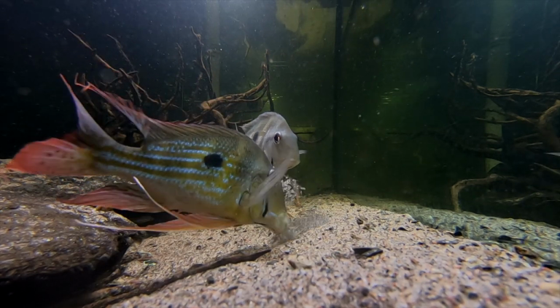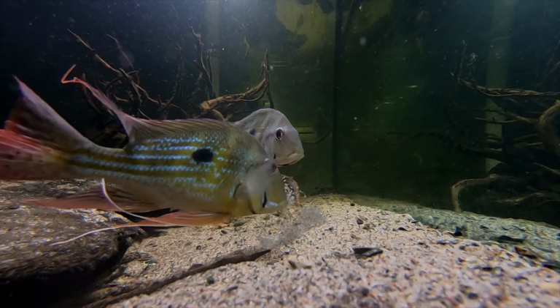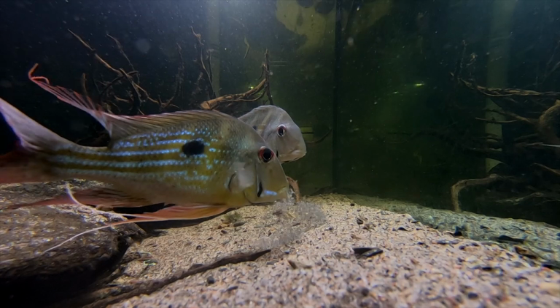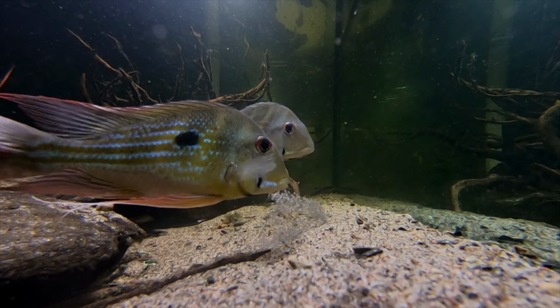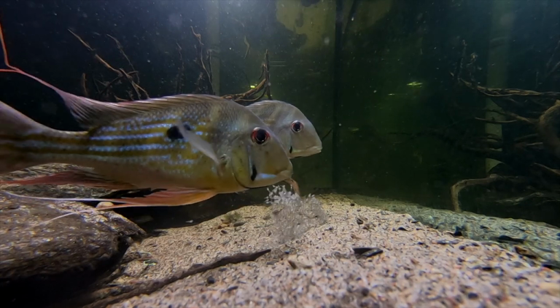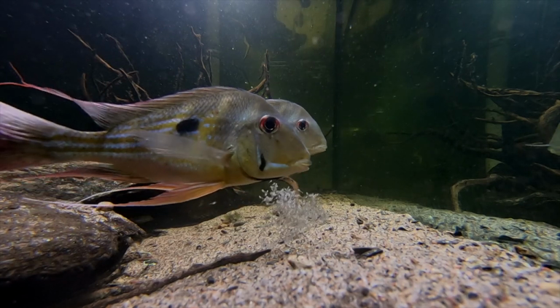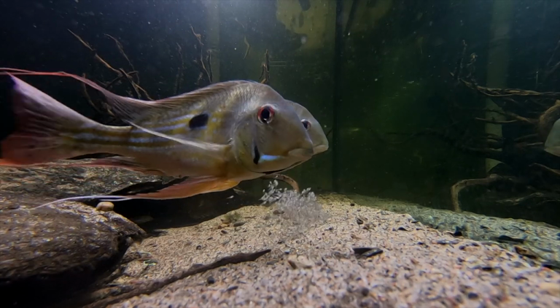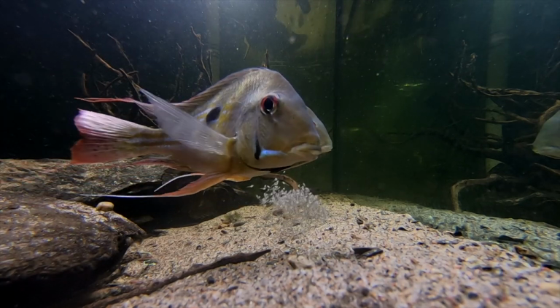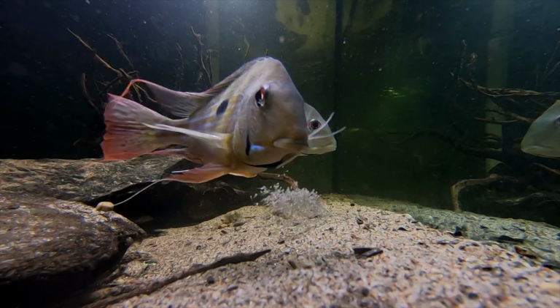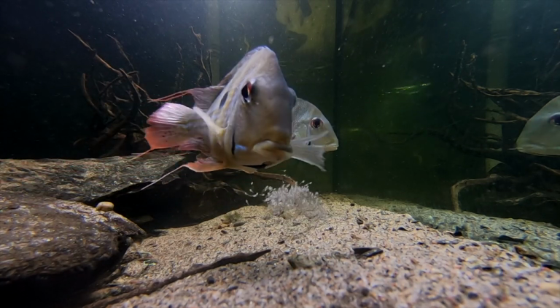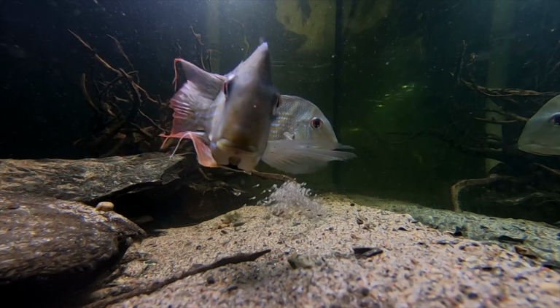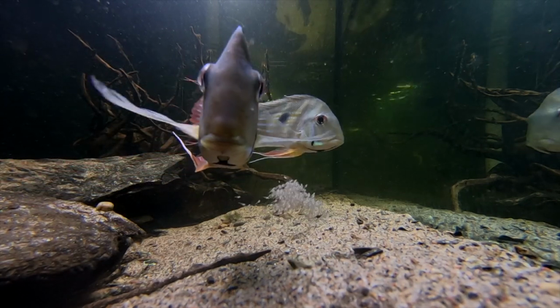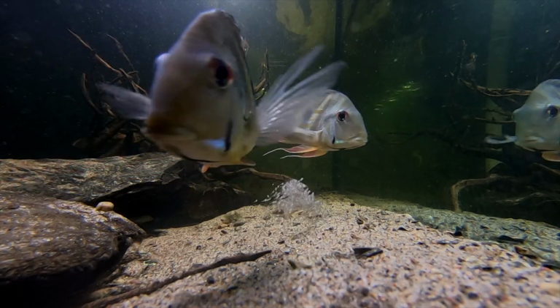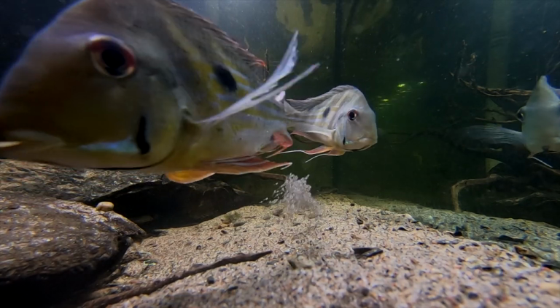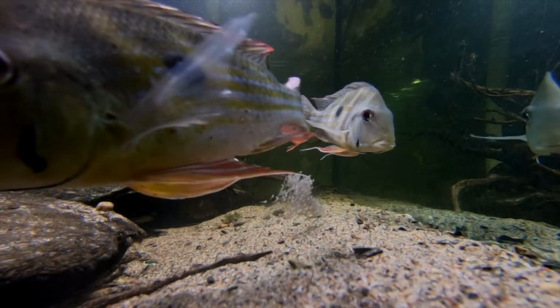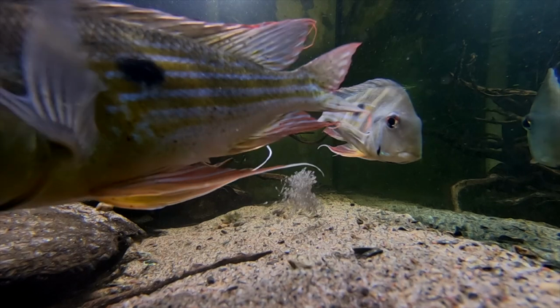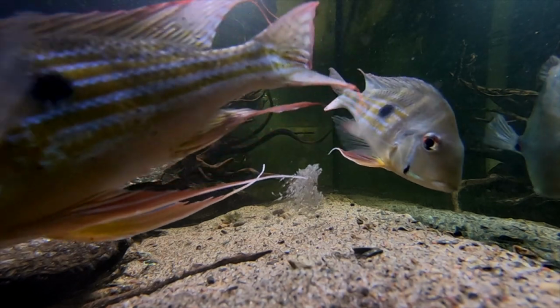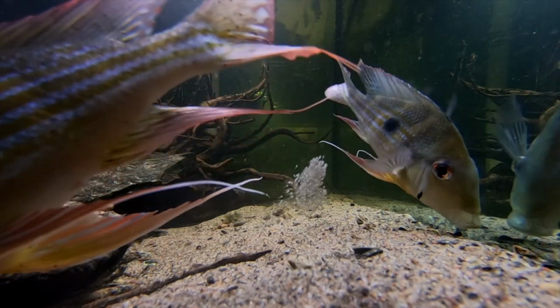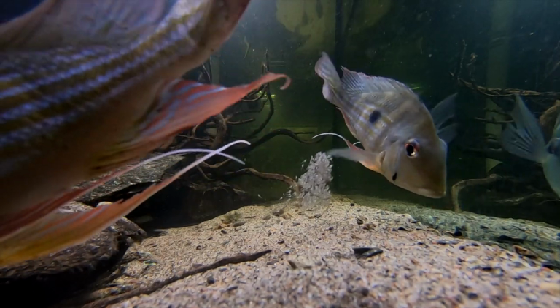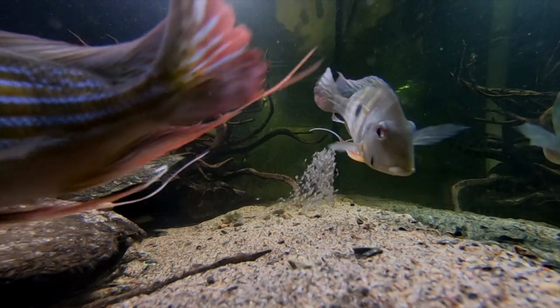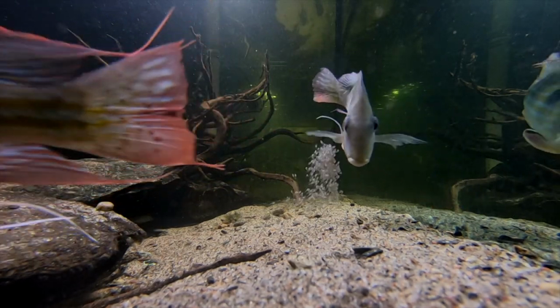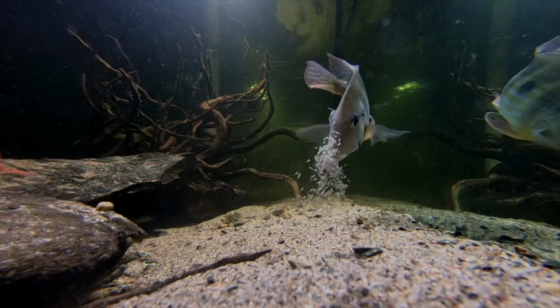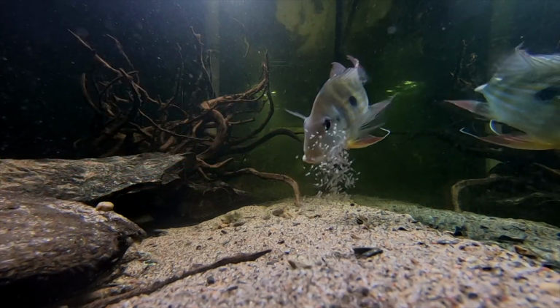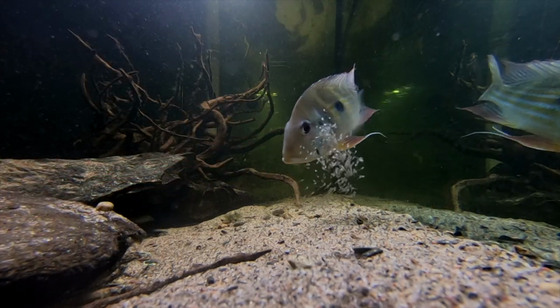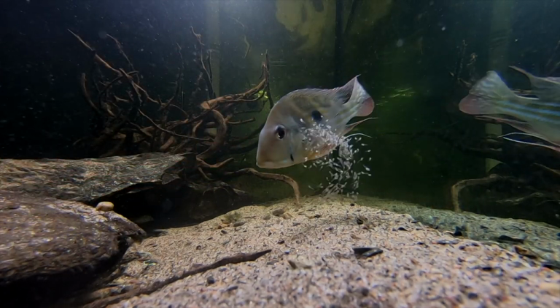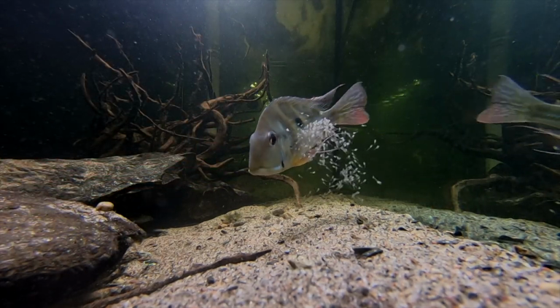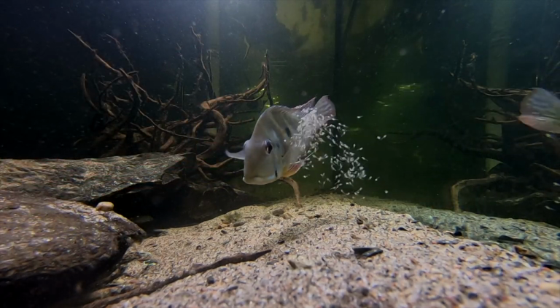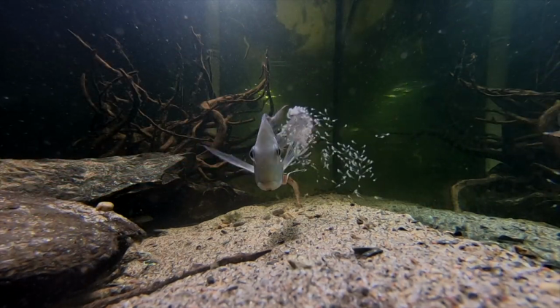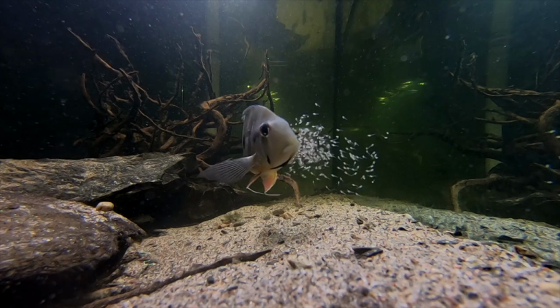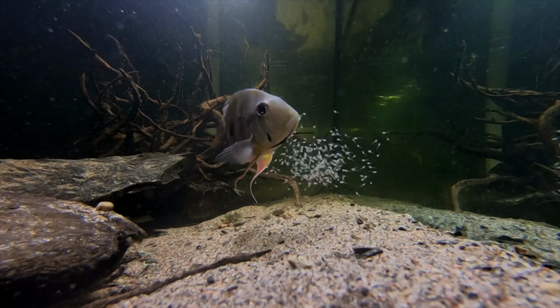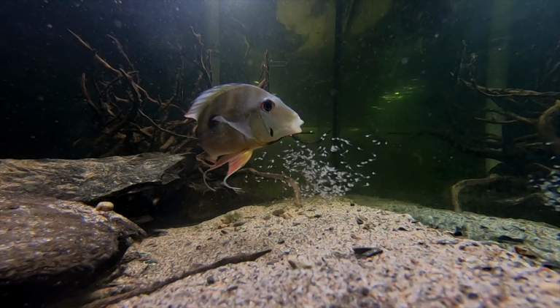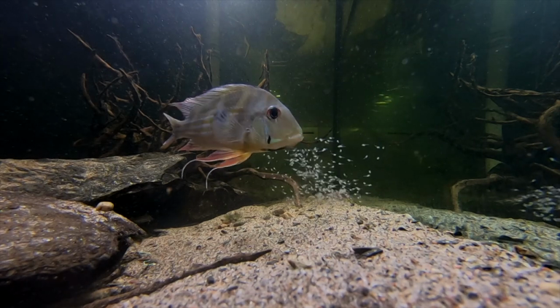I hope the video helped you decide which species is your favorite. We will have to do another one with the four missing species, the many undescribed ones, as well as the 11 other Geophagus from the Andean and Atlantic group.